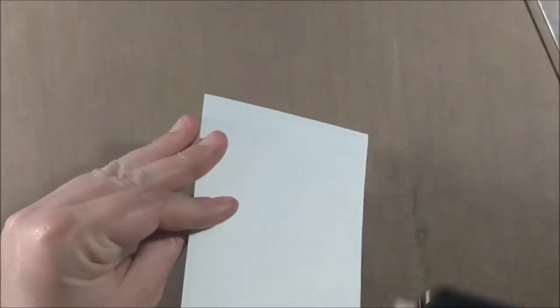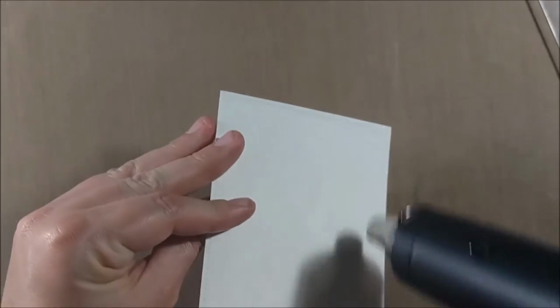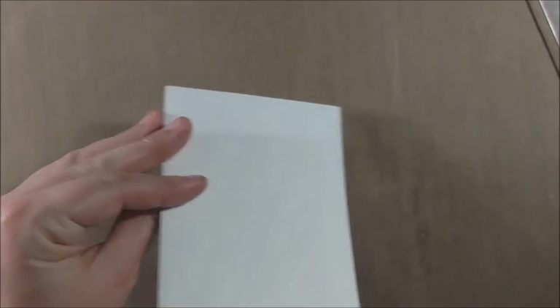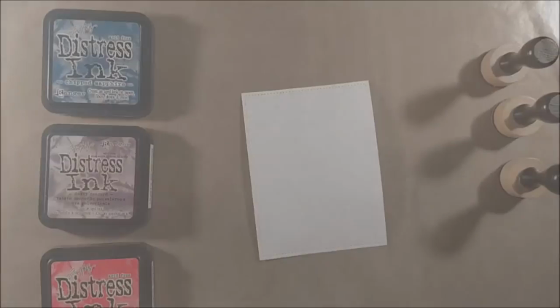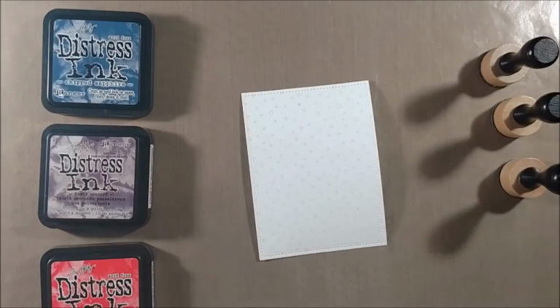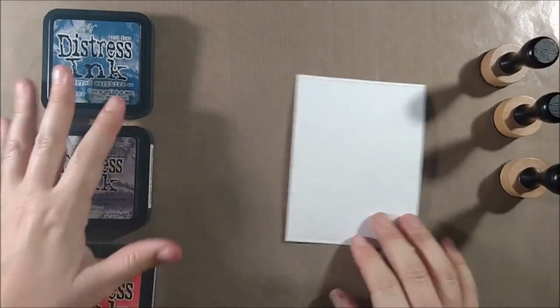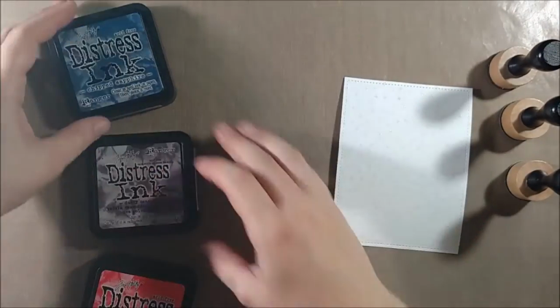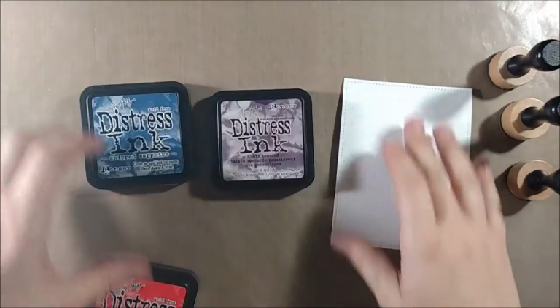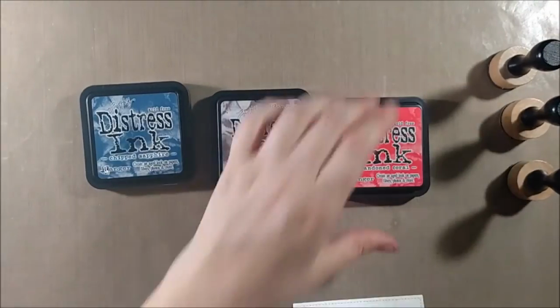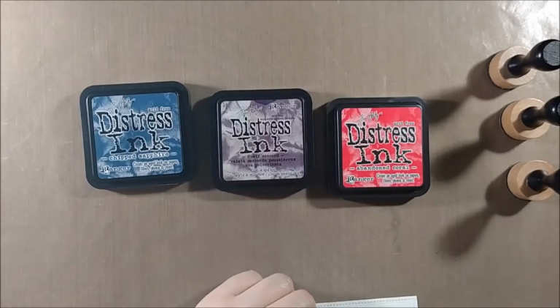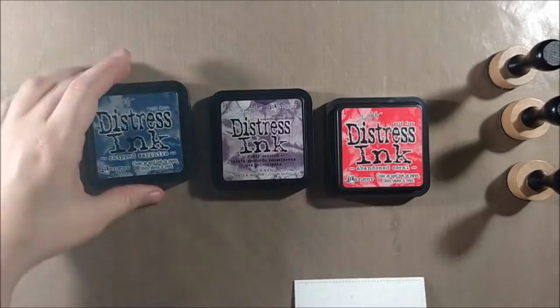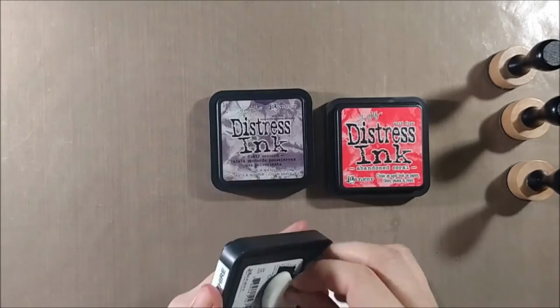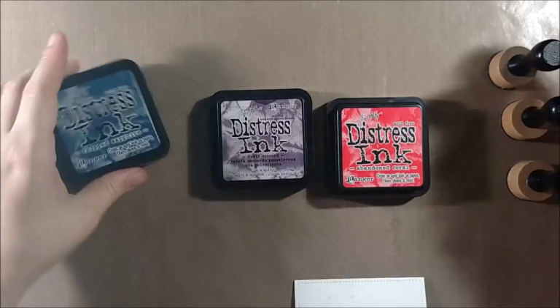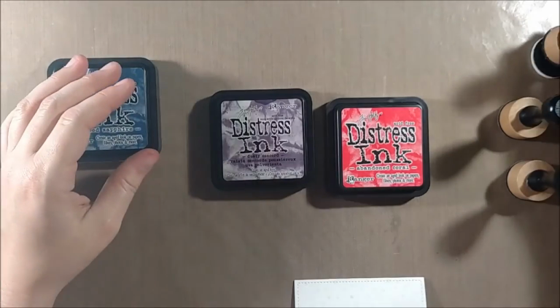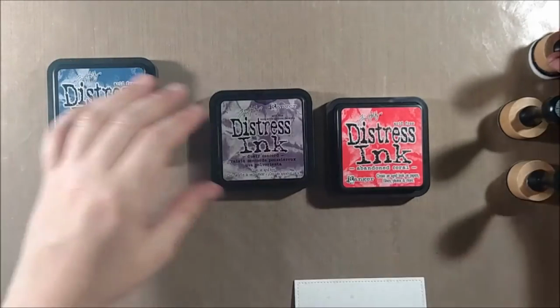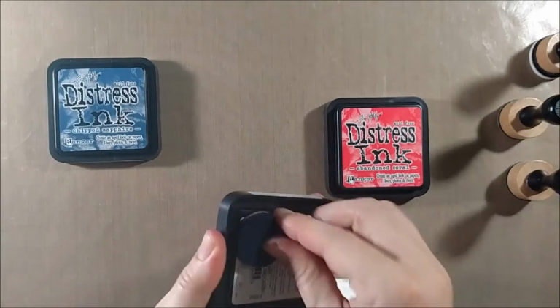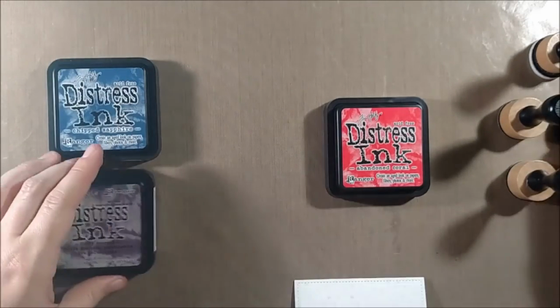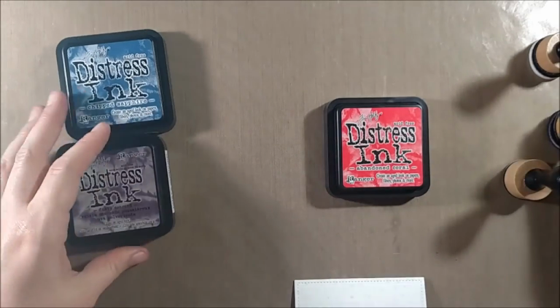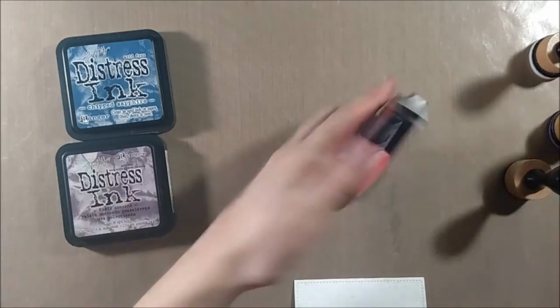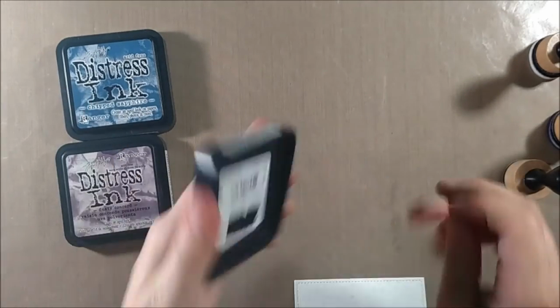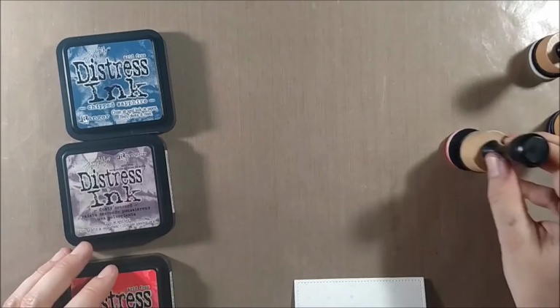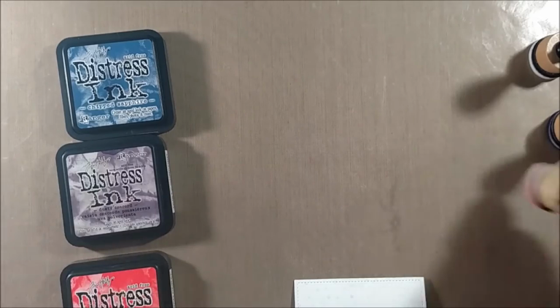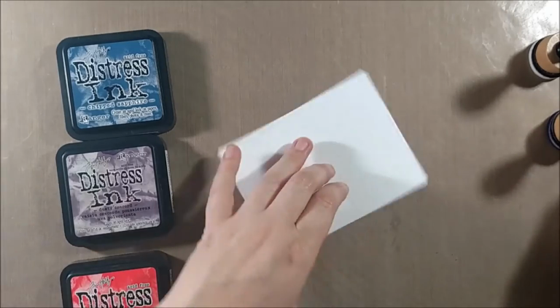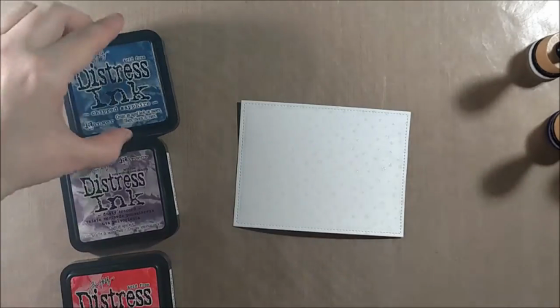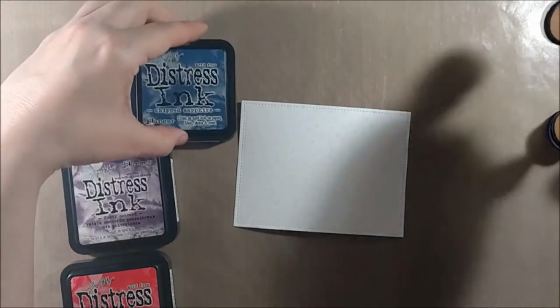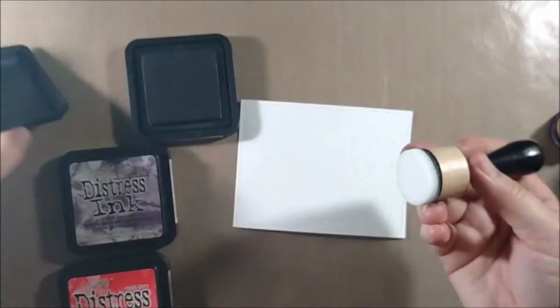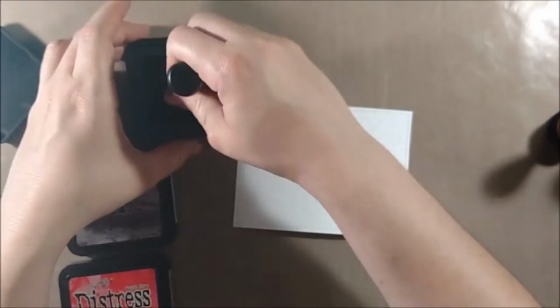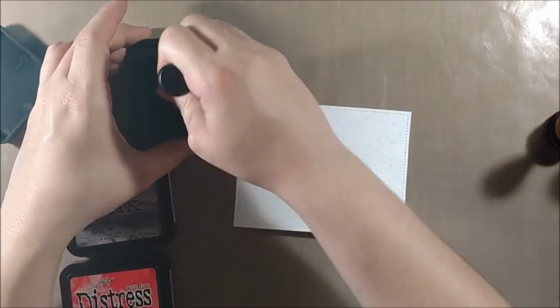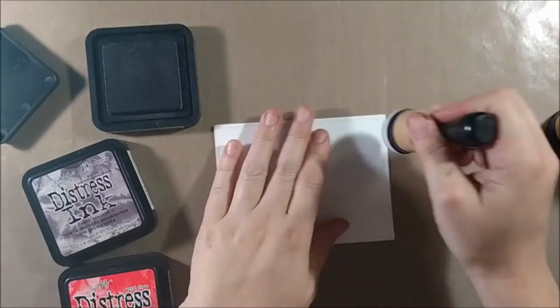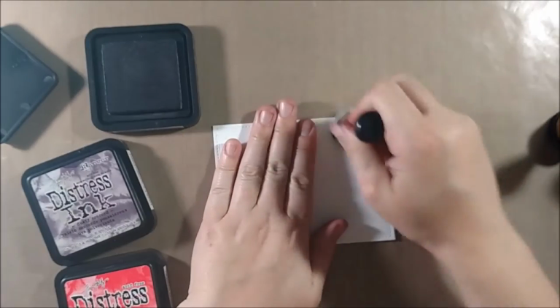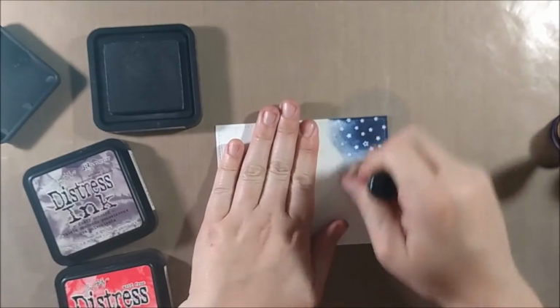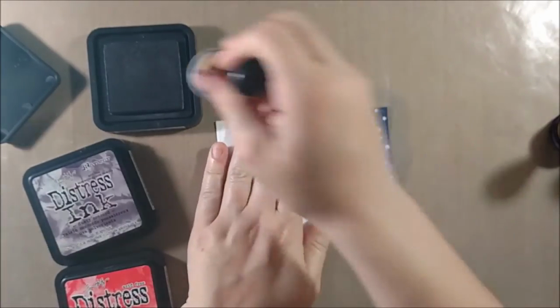I was able to stamp it twice and cover the entire panel, then I heated it up with my heat gun. I made sure that my gun was pretty hot so that I wouldn't get too much warping before I started applying the heat. I'm going to be adding some distressing to create a nighttime background.